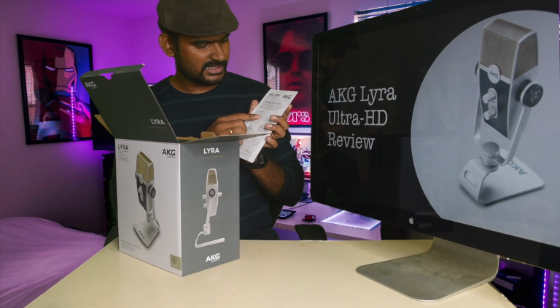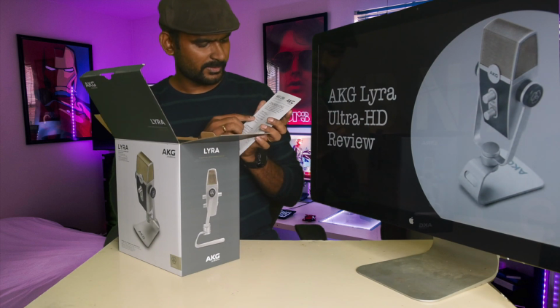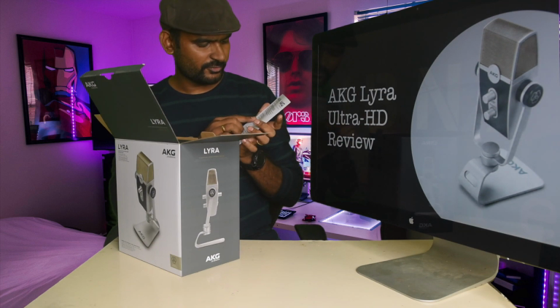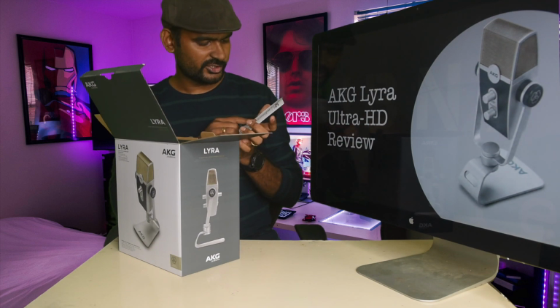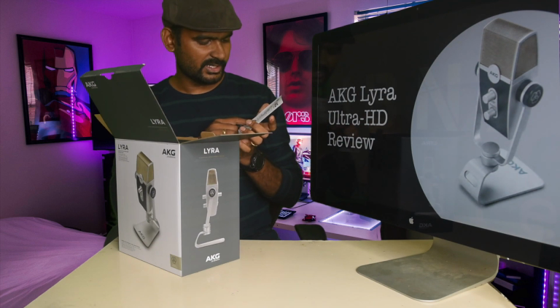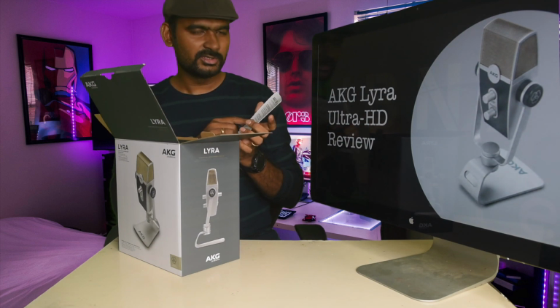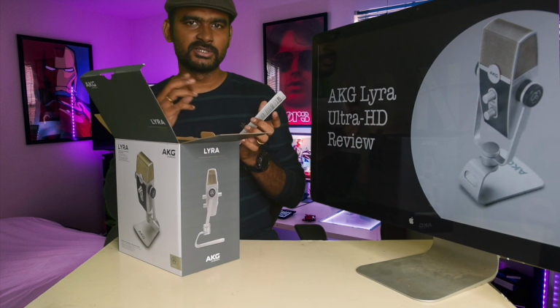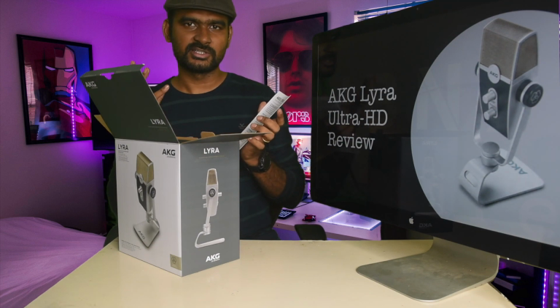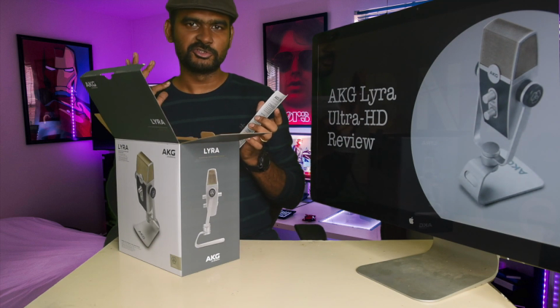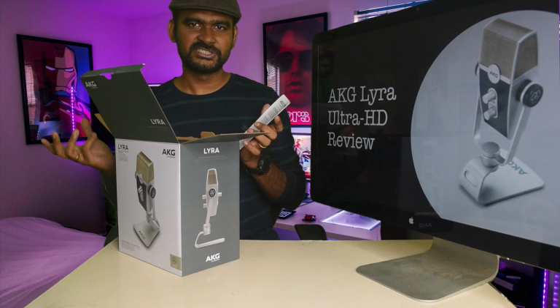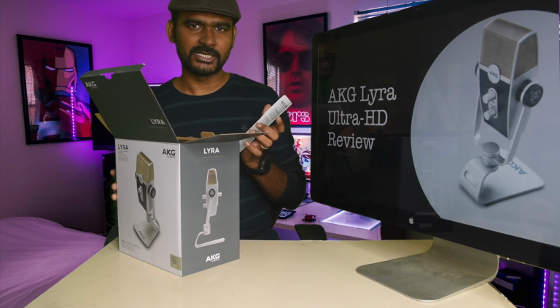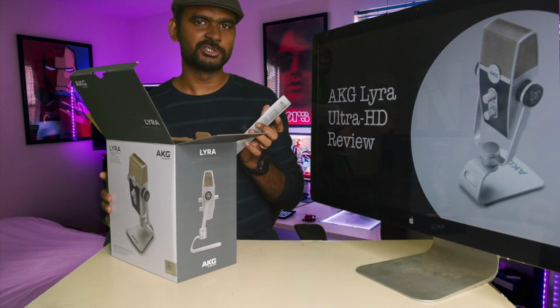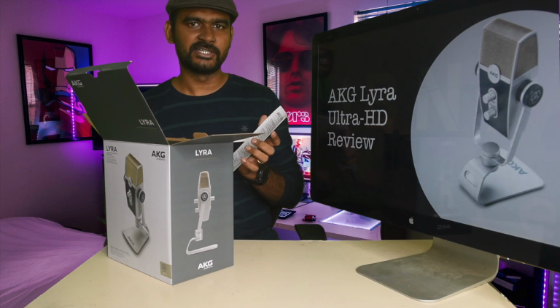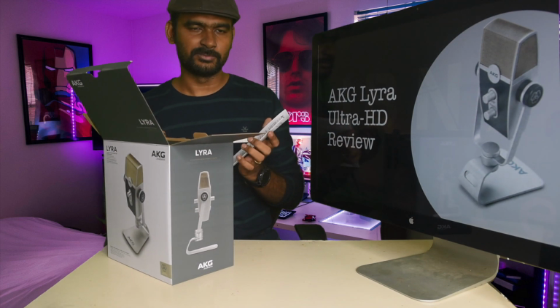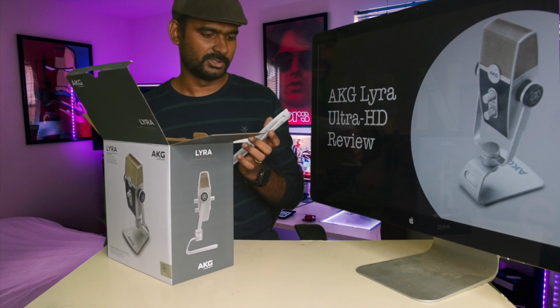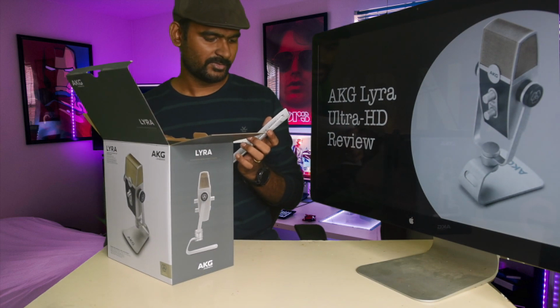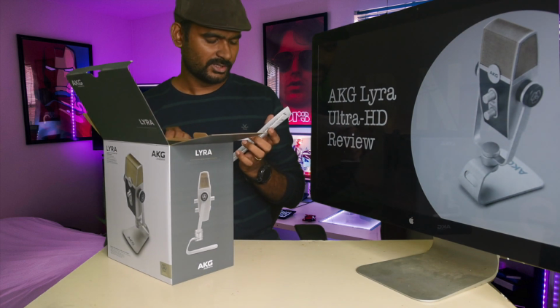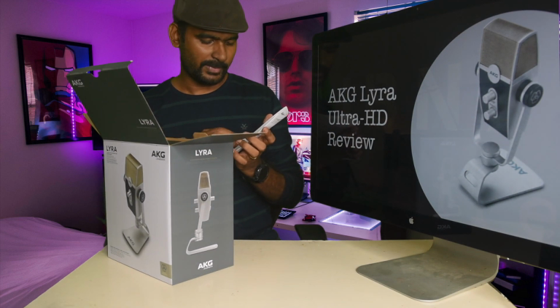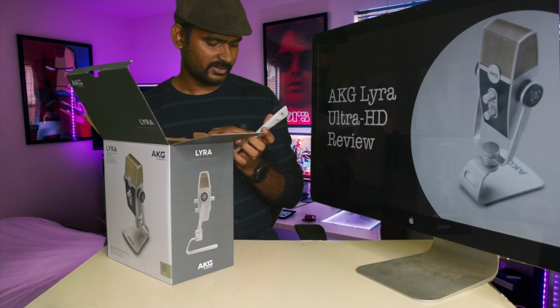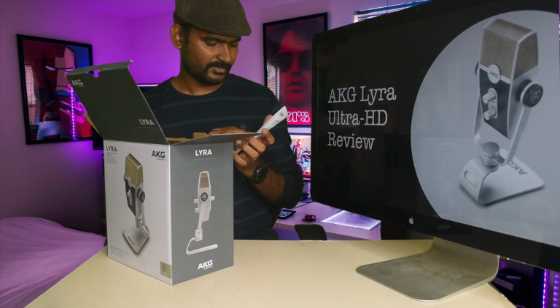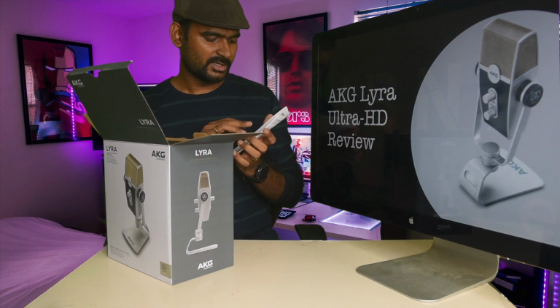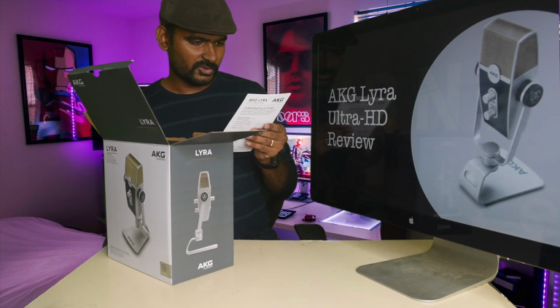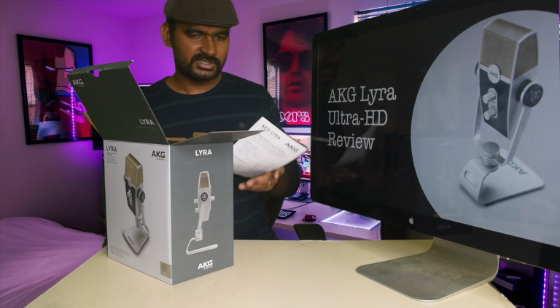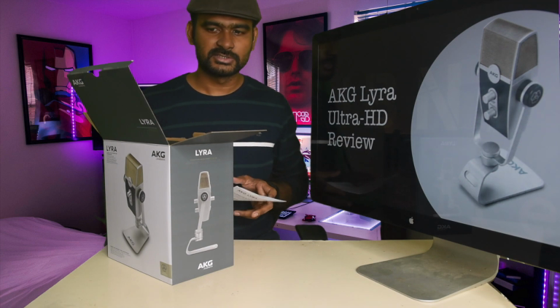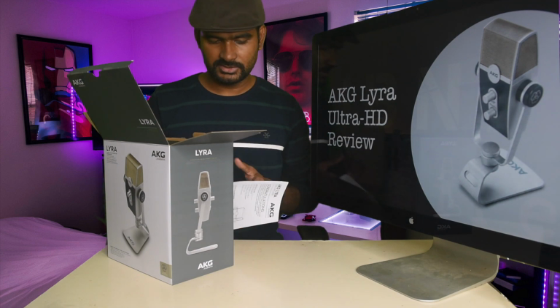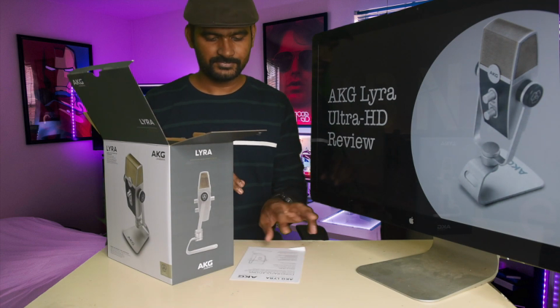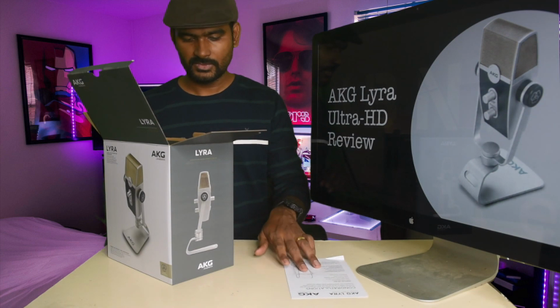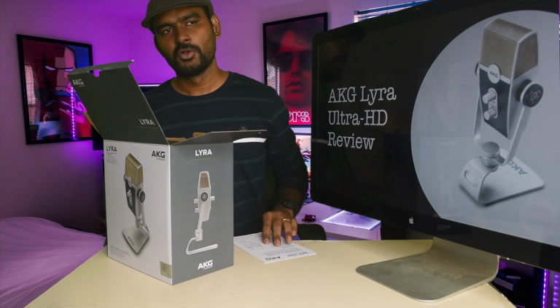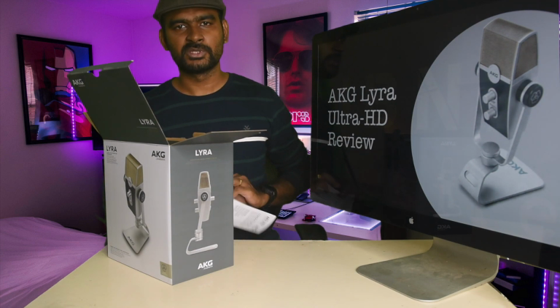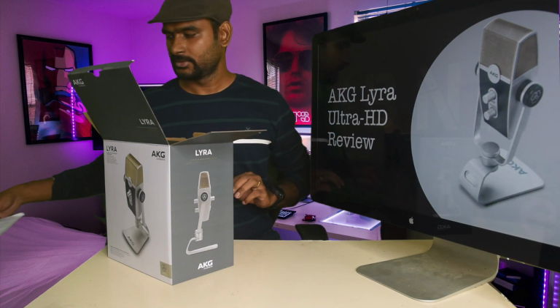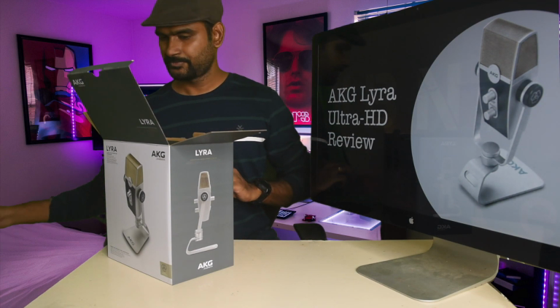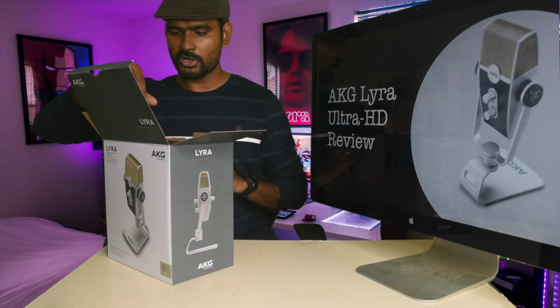They have the AKG Lyra microphone and a USB cable — this is a USB-C type to USB-A type. Okay, that's it, let's open the box.